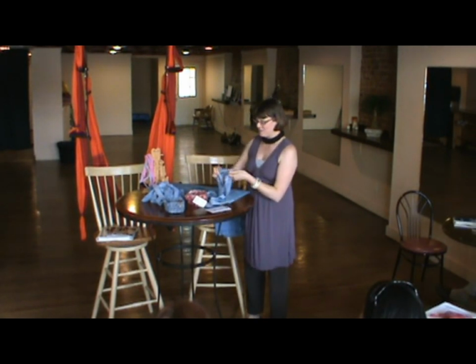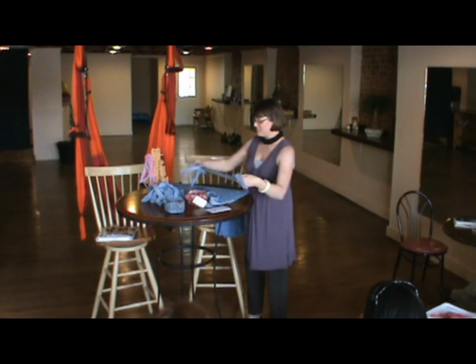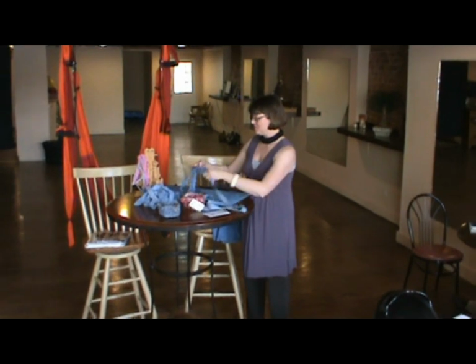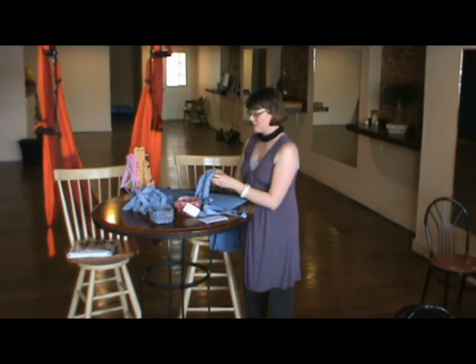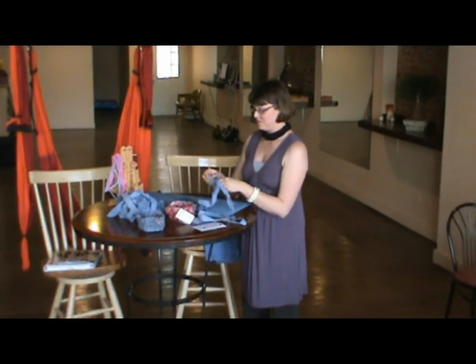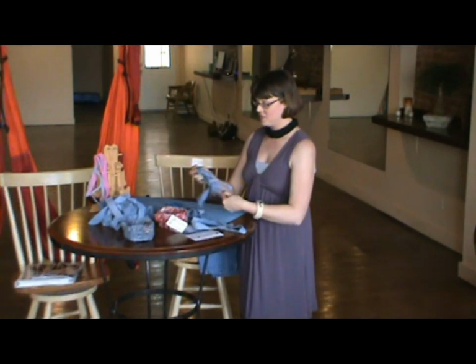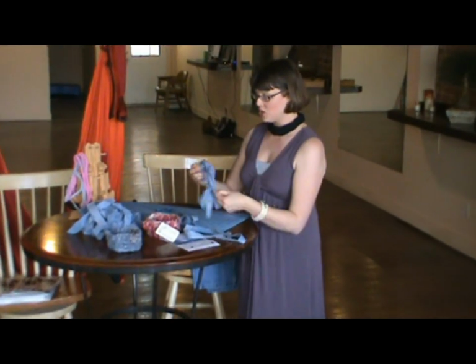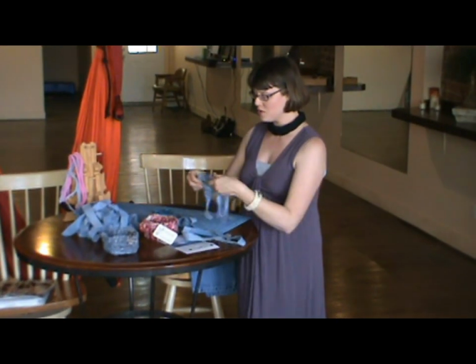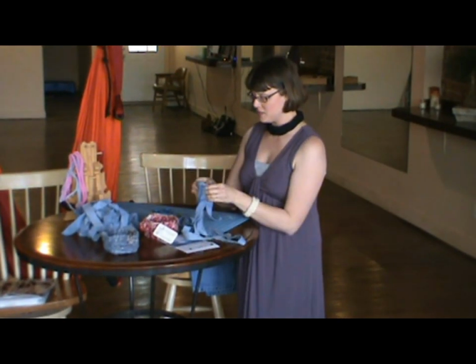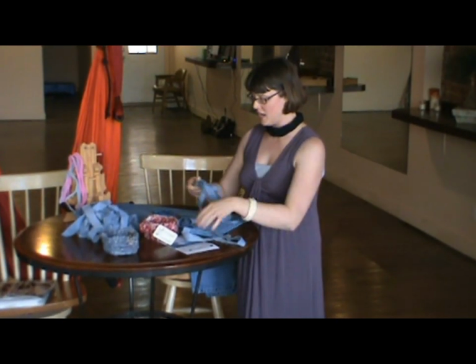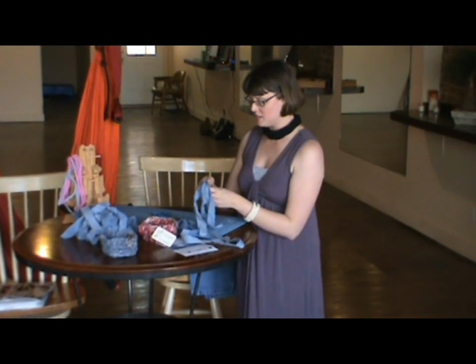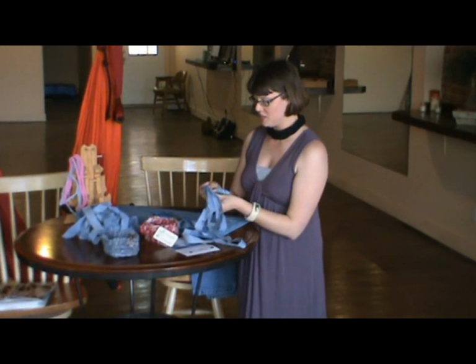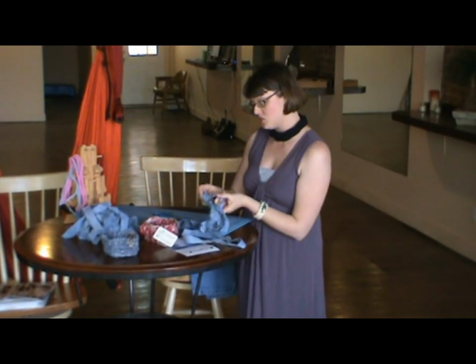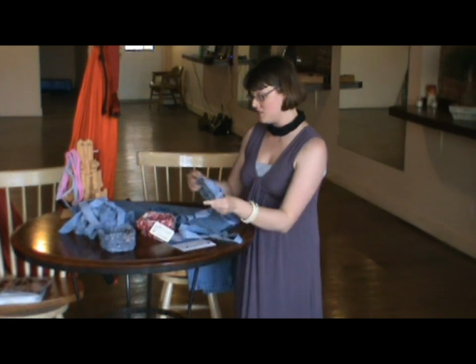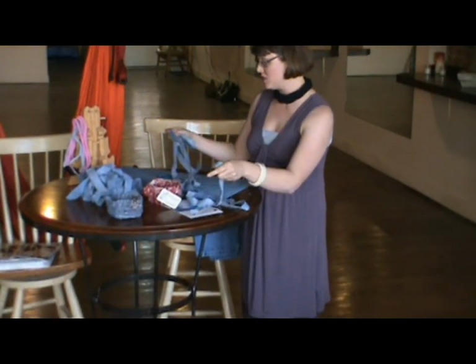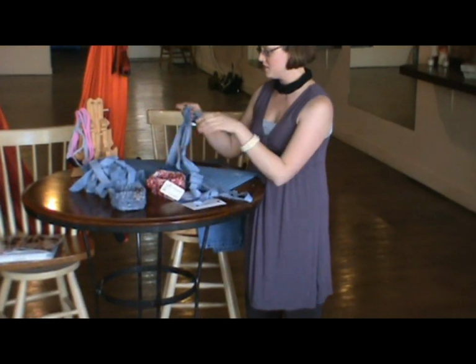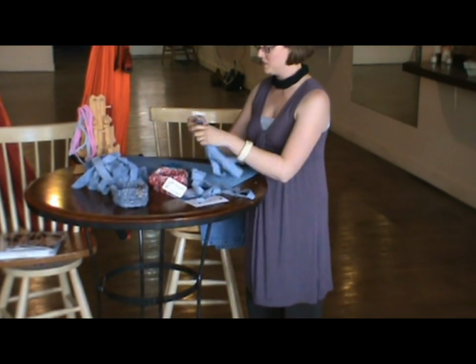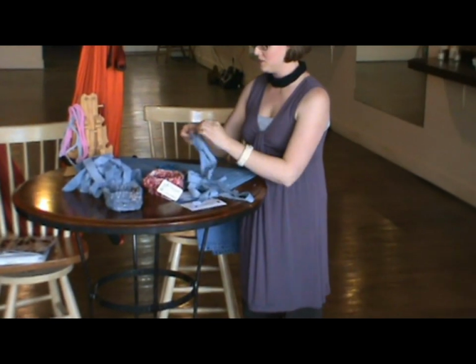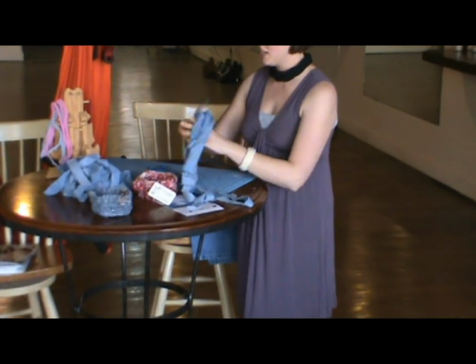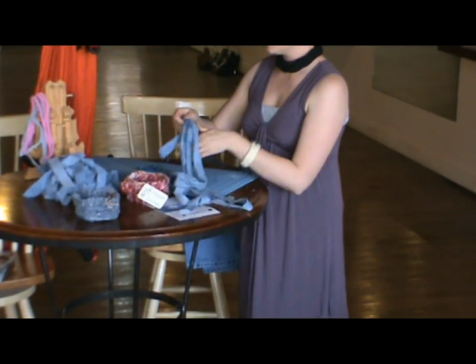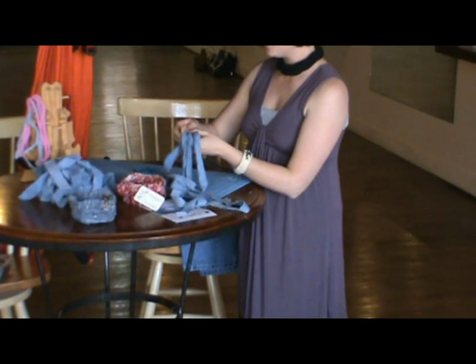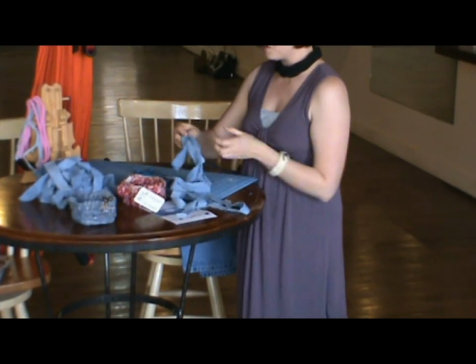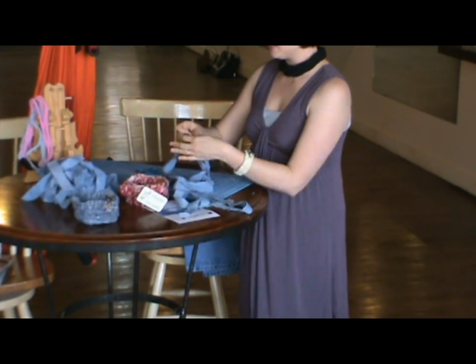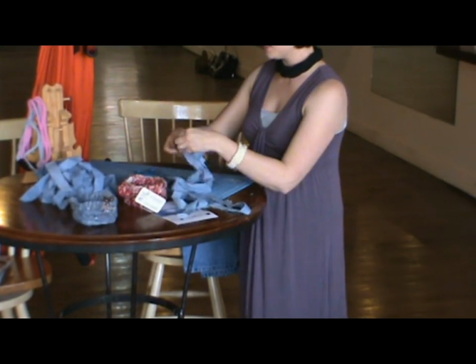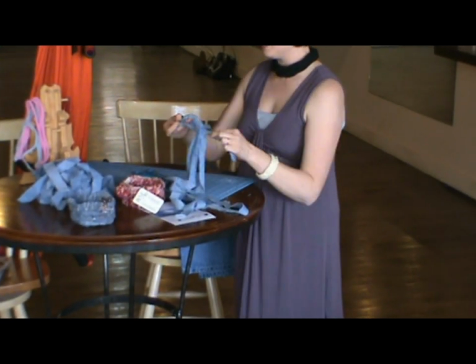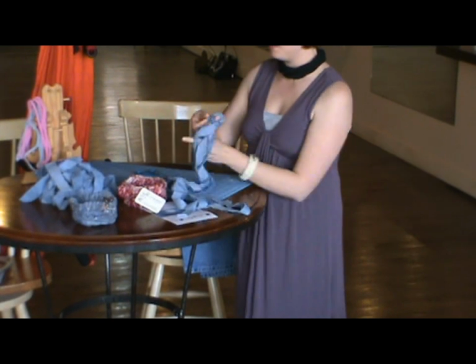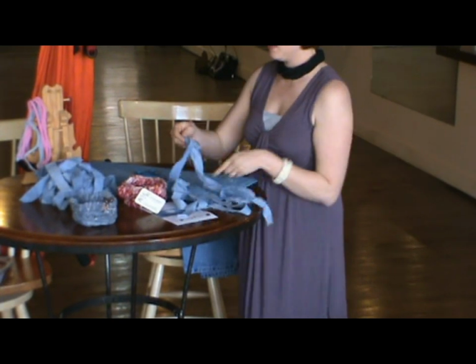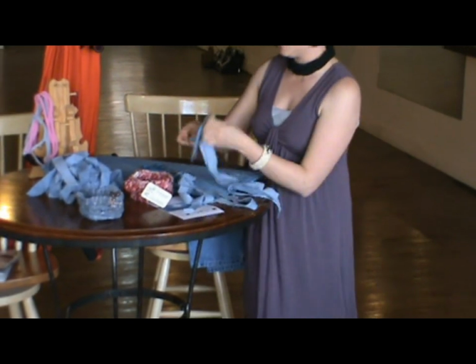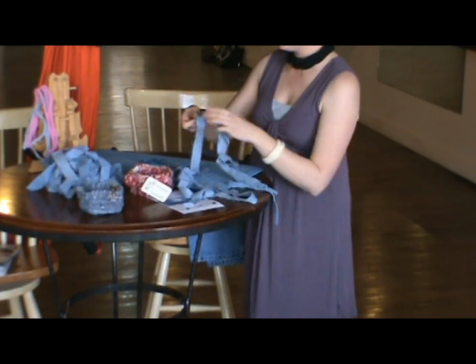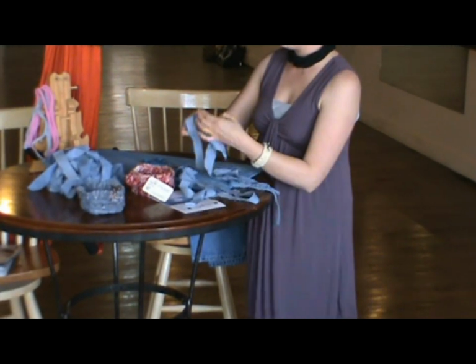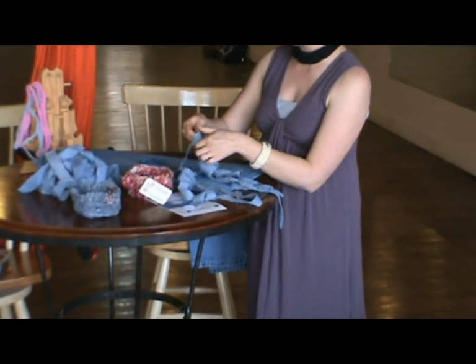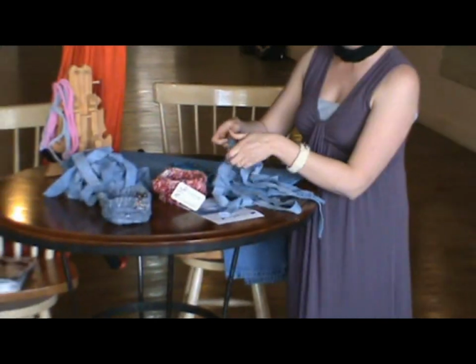The core of our basket today — since it's Thursday, I wanted to do it out of totally recycled materials. So the core of our basket is actually going to be the same denim that we're using to wrap it with.